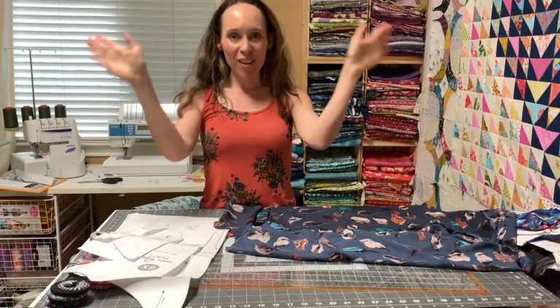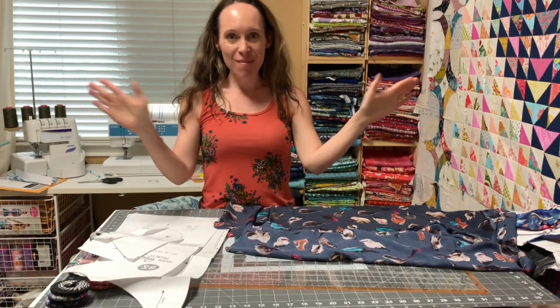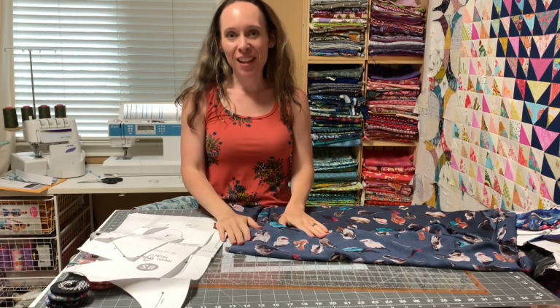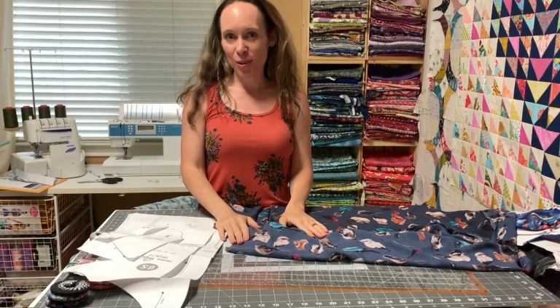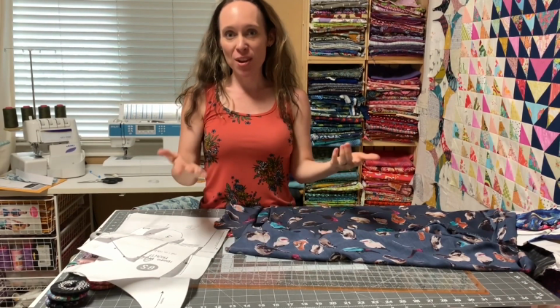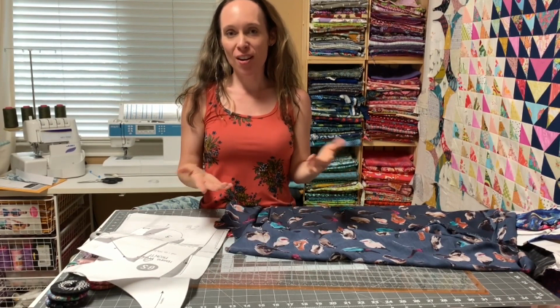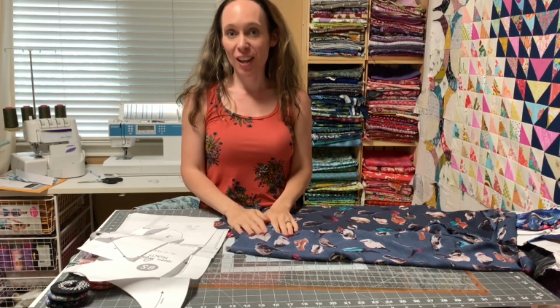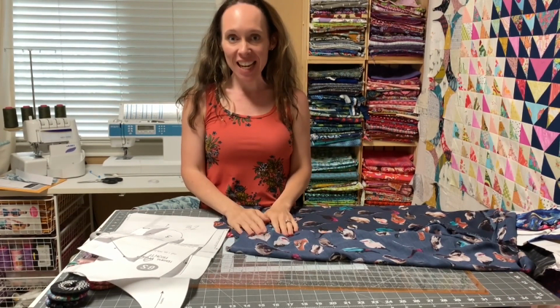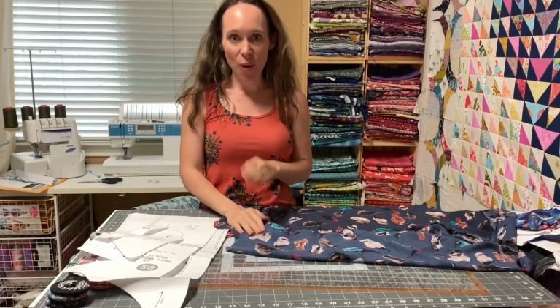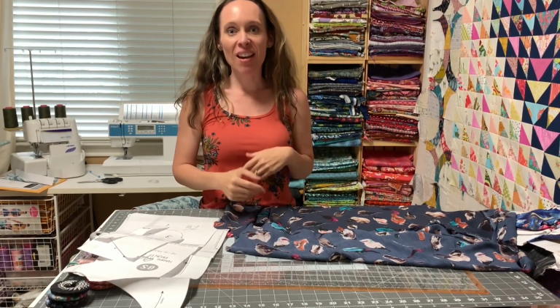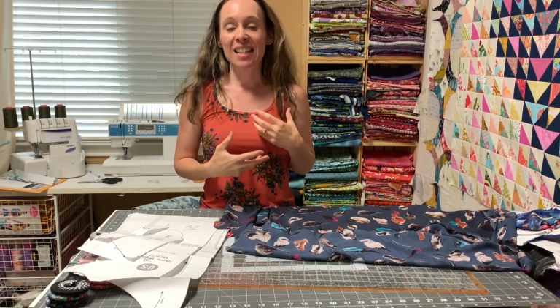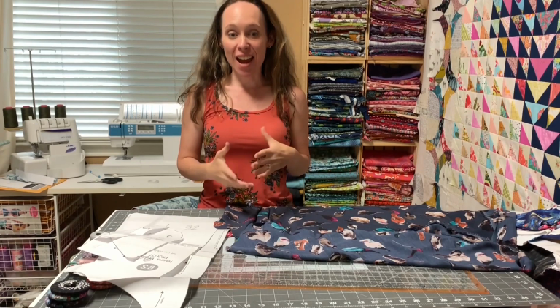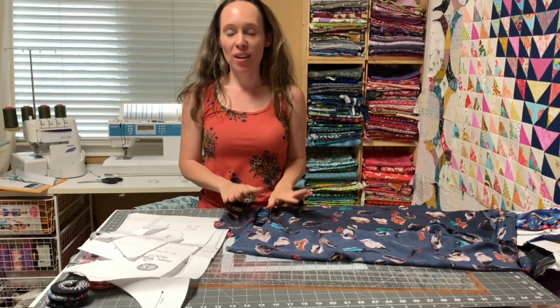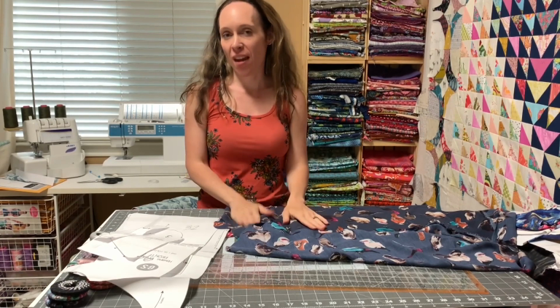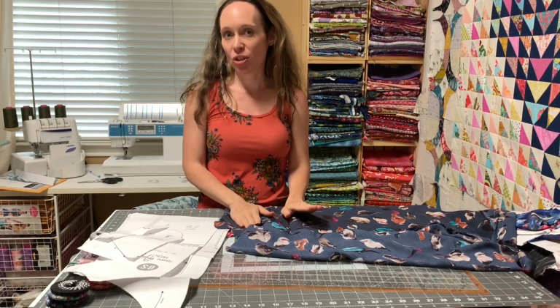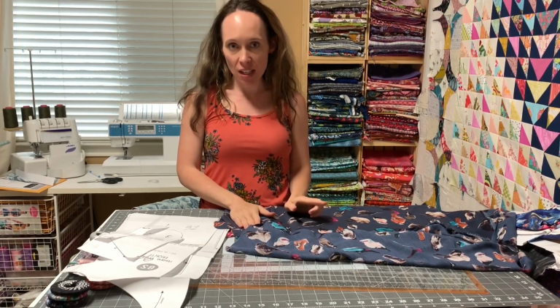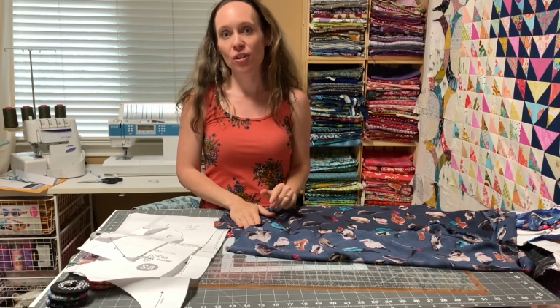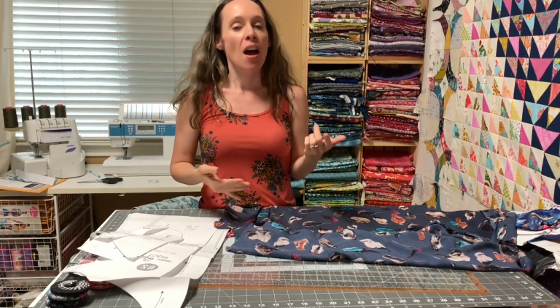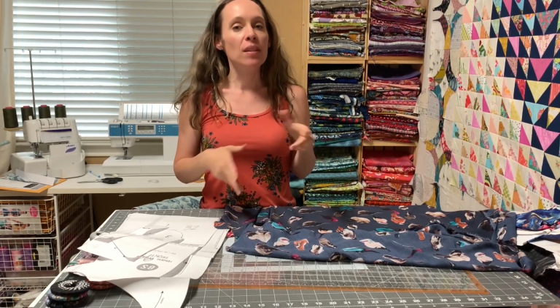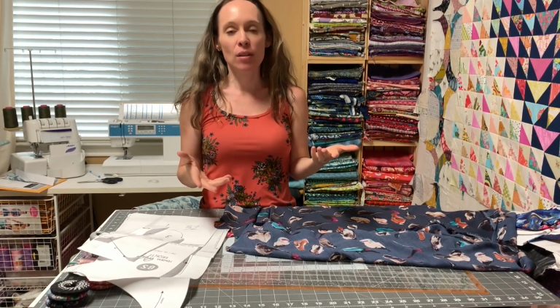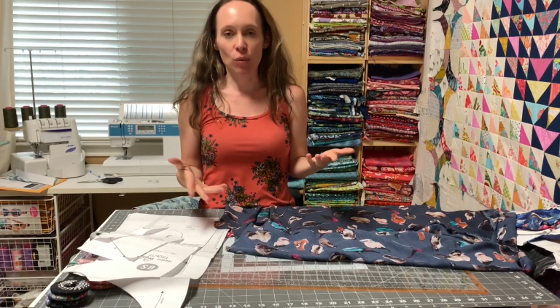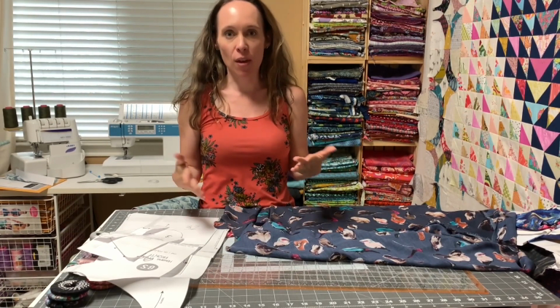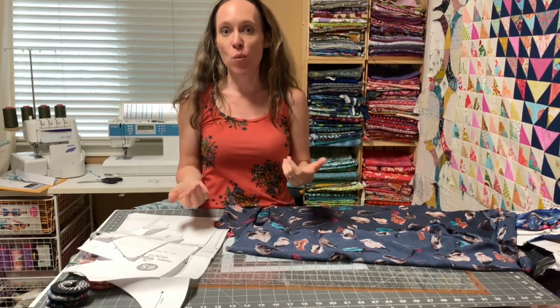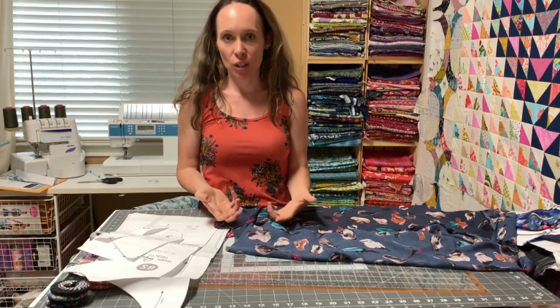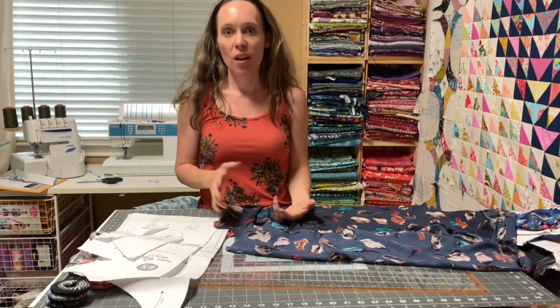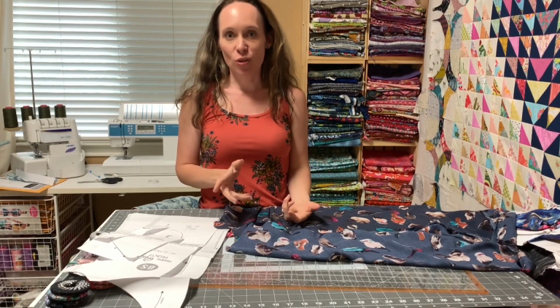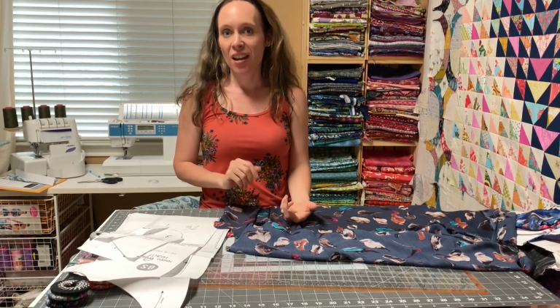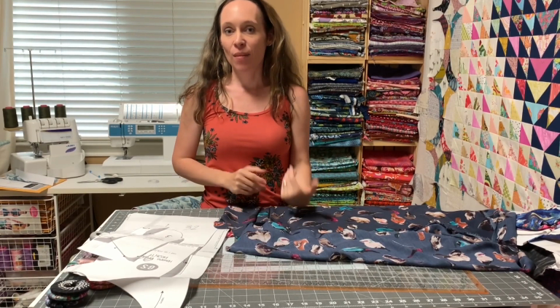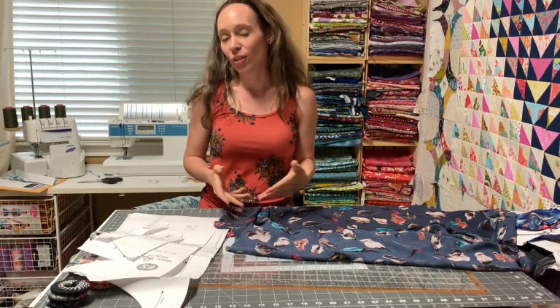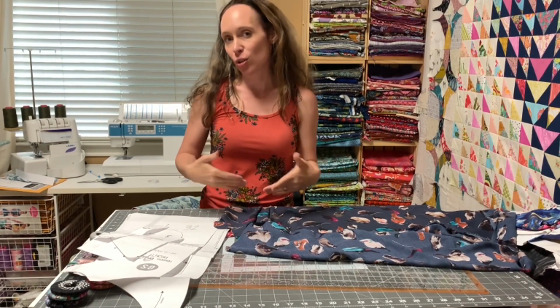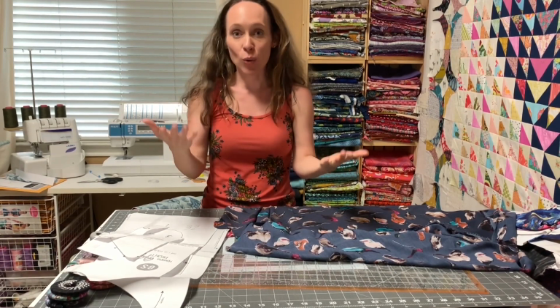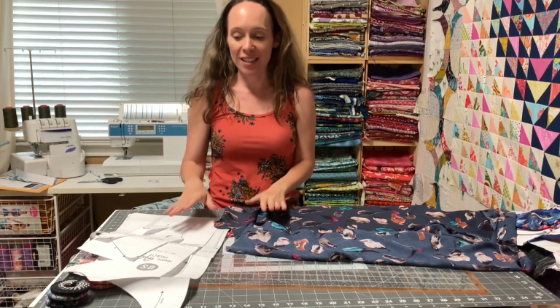Welcome. I'm so glad you joined me. We are doing the Great Tank Sew Along. Today I'm sewing the Havana, just the tank version. The same instructions would apply though if you wanted to sew the dress — either the short dress or the maxi.